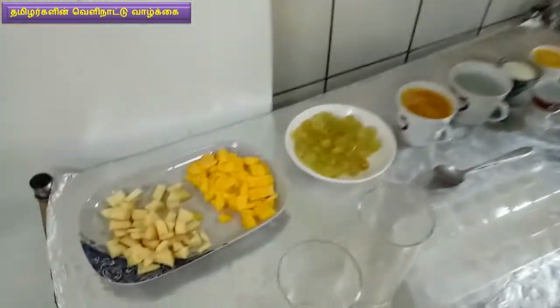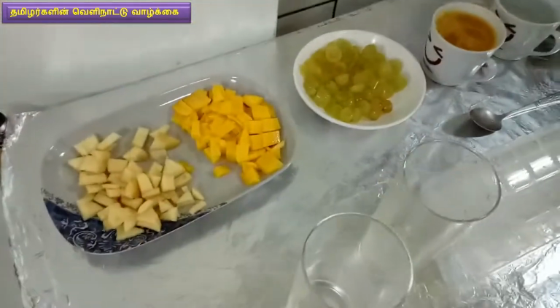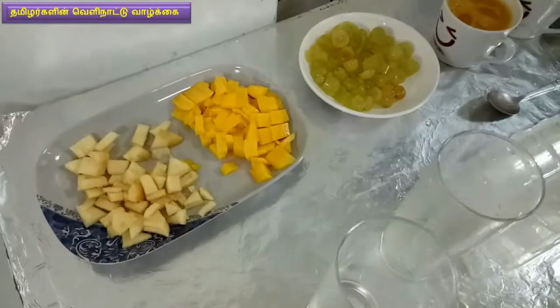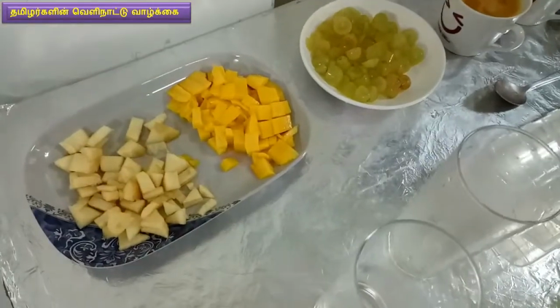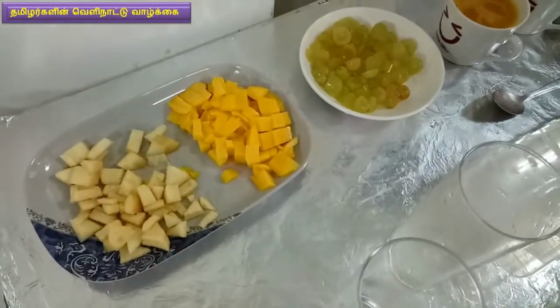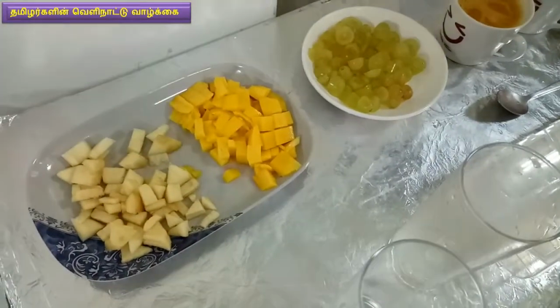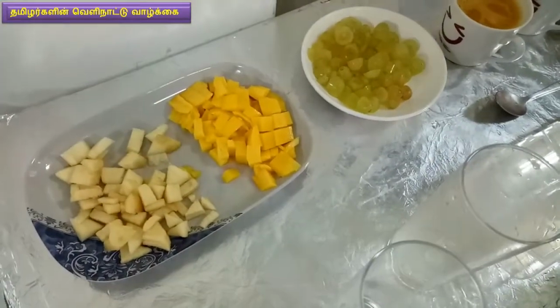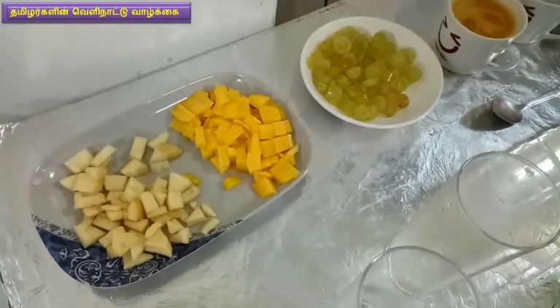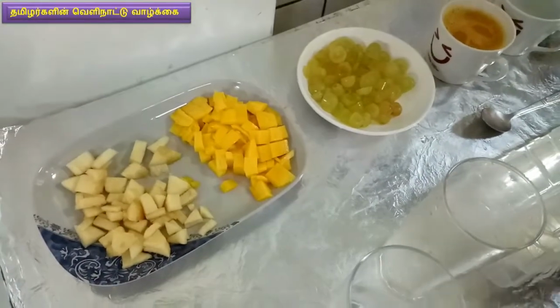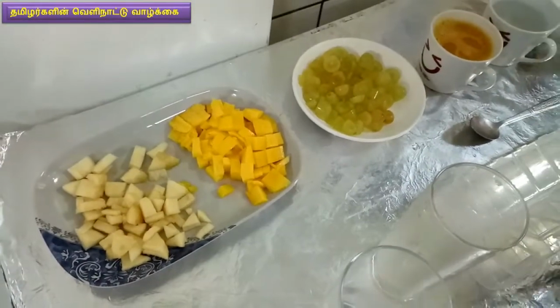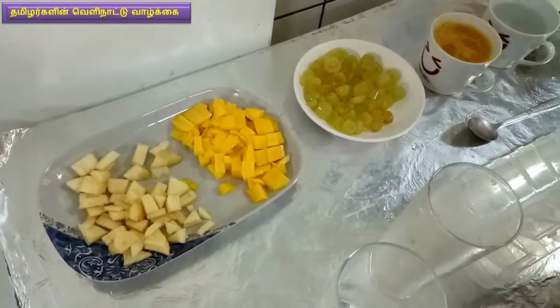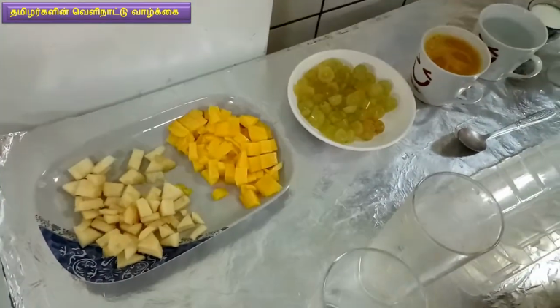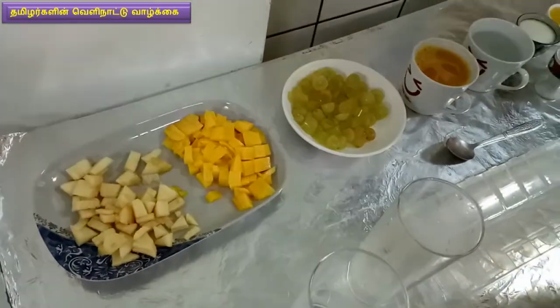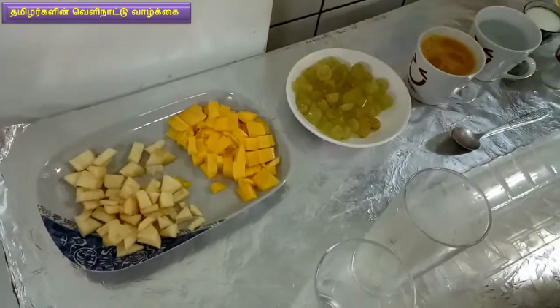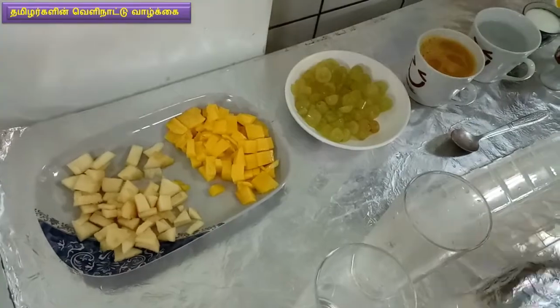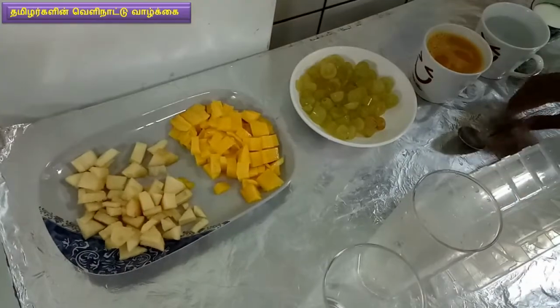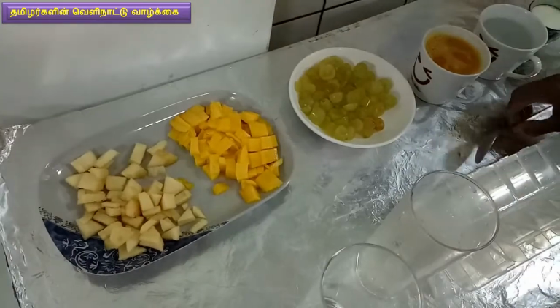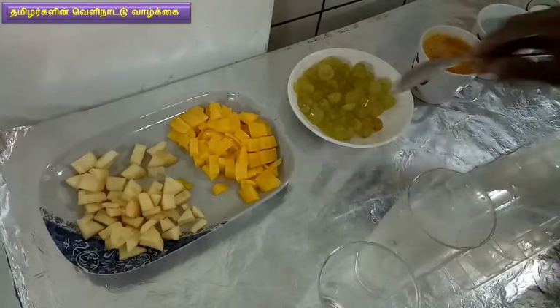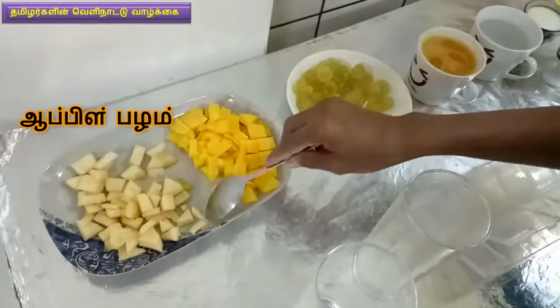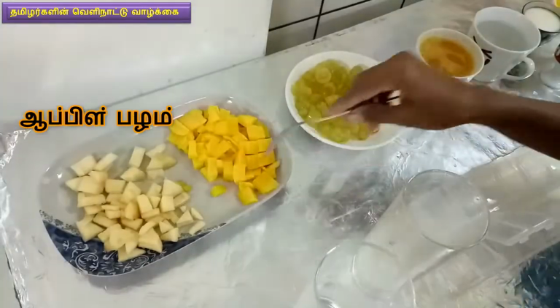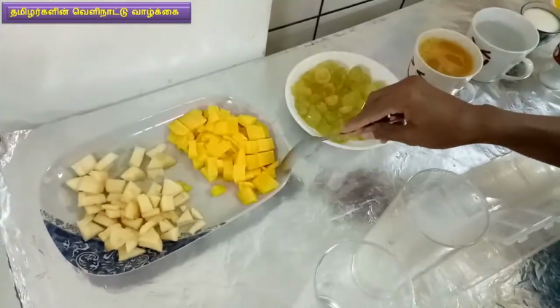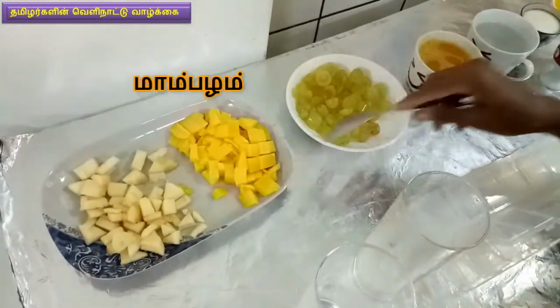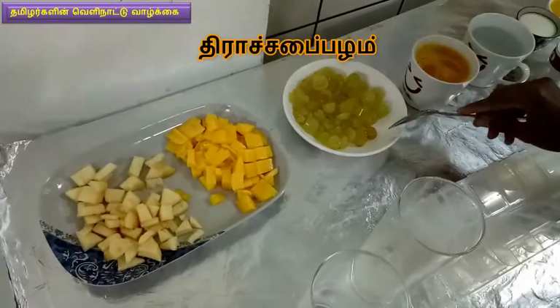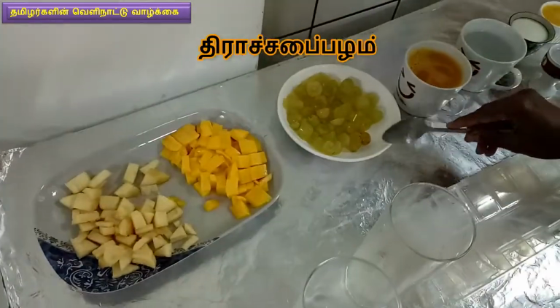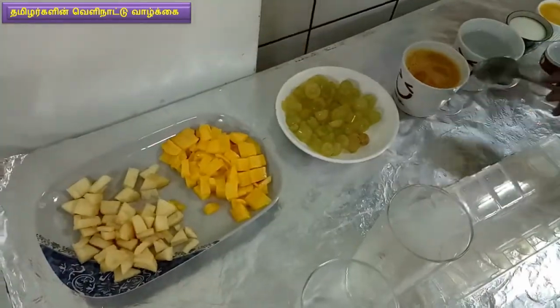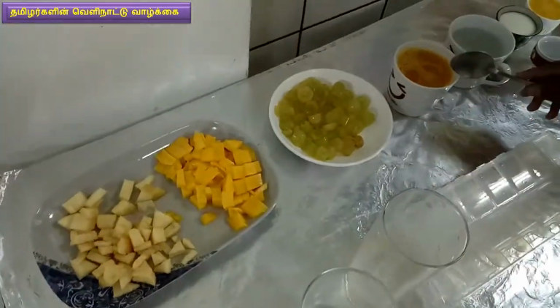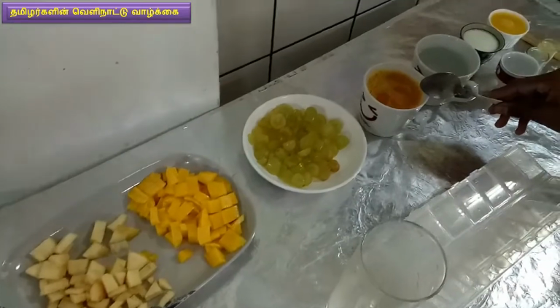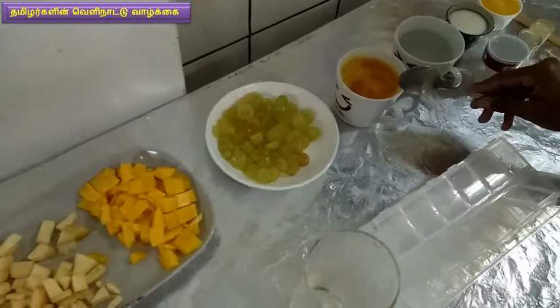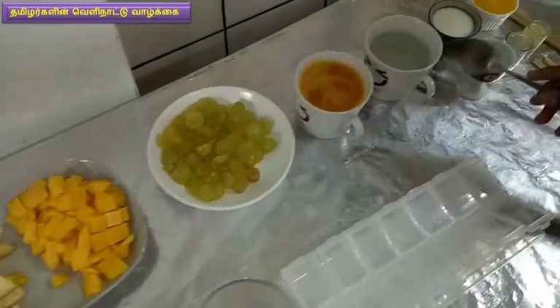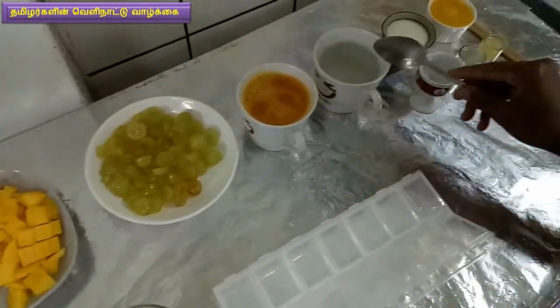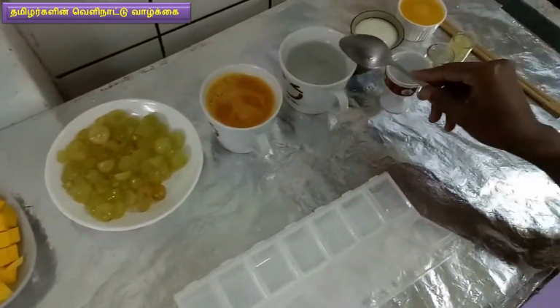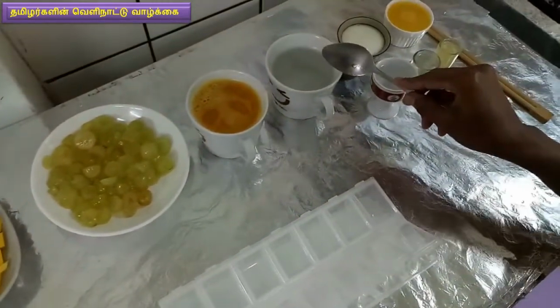Now we are going to put 3 nuts. I will put the fruit in the water. We are going to put apple, Mambala, and Drabaja. Here we are going to put orange juice.